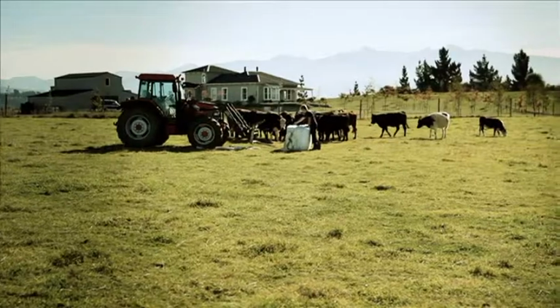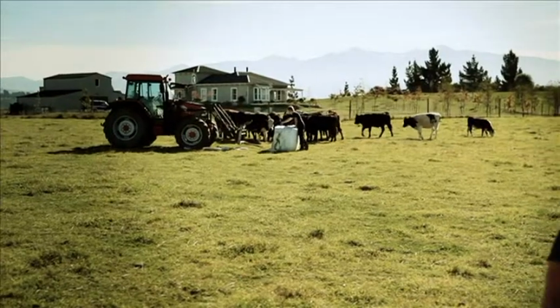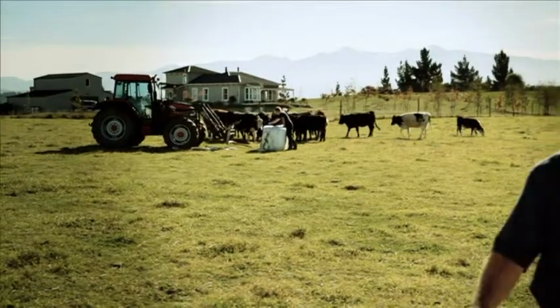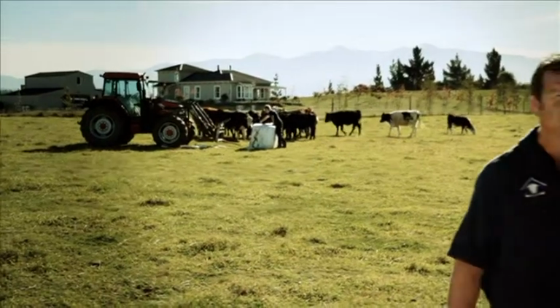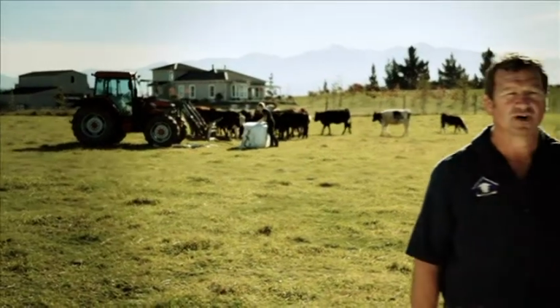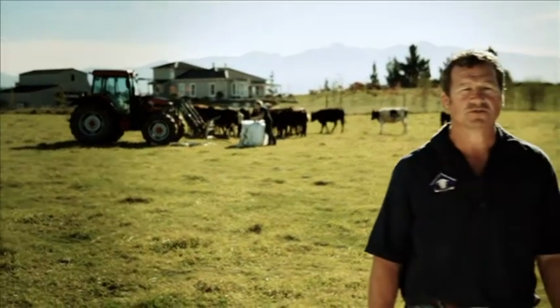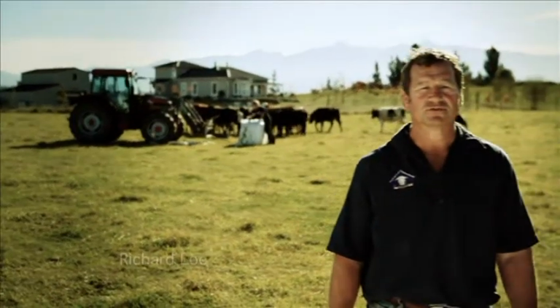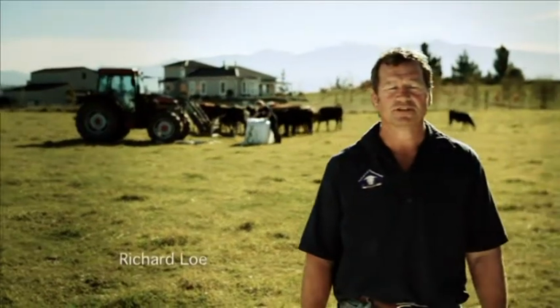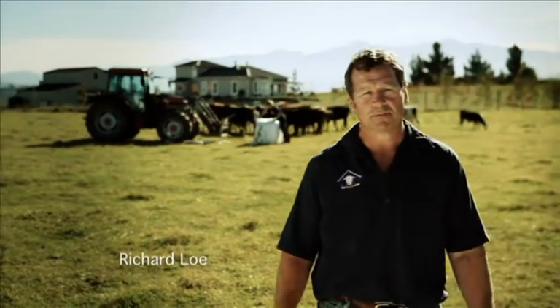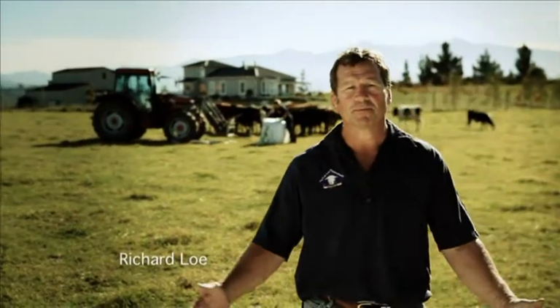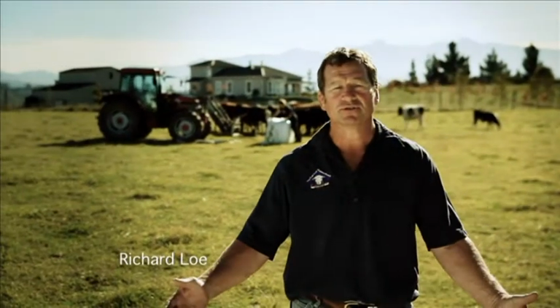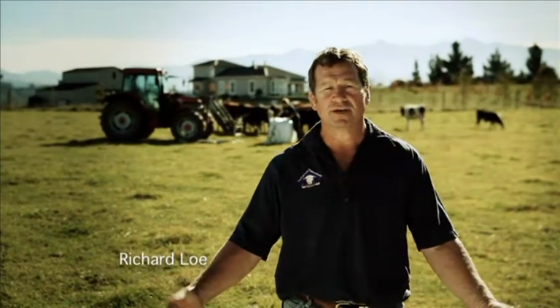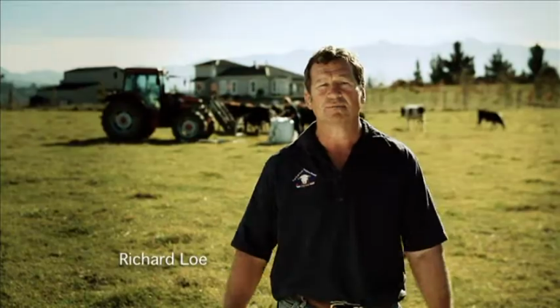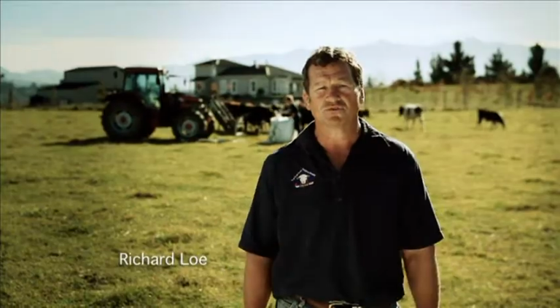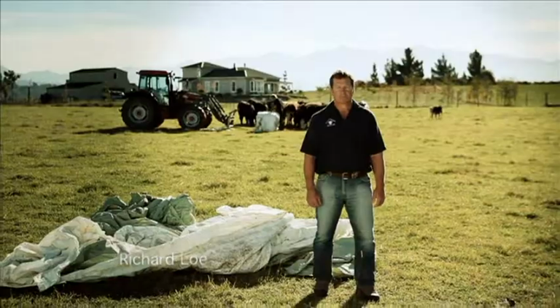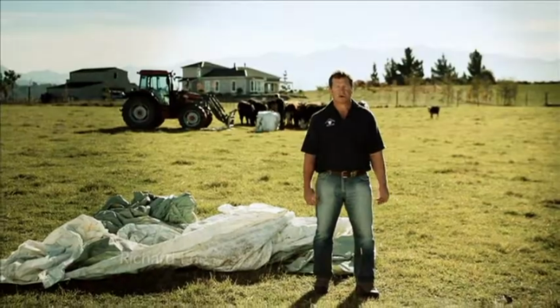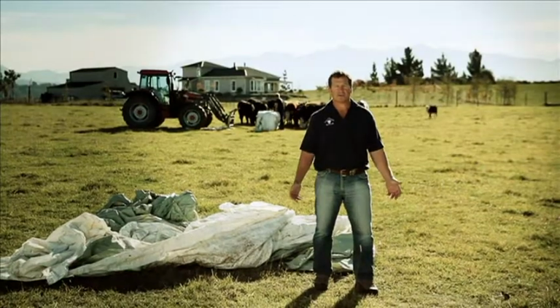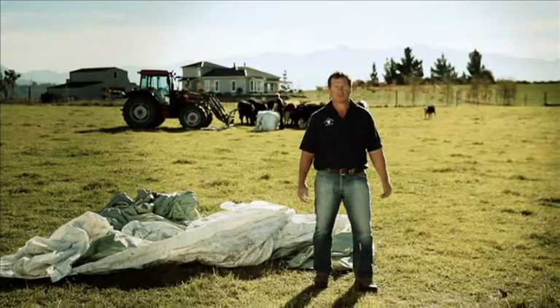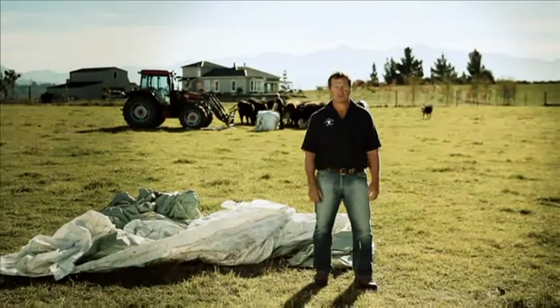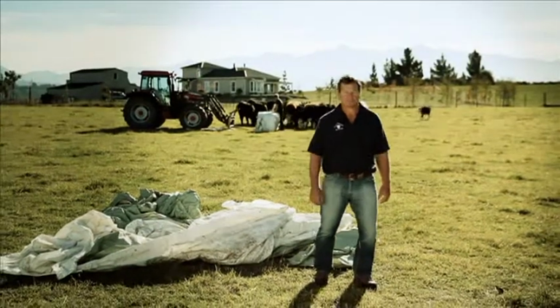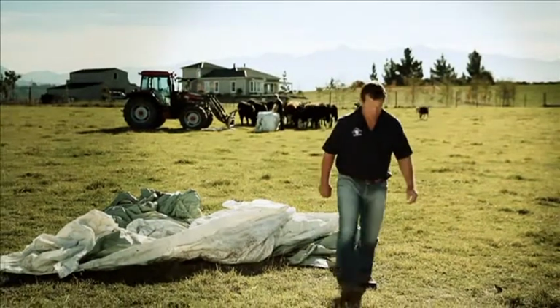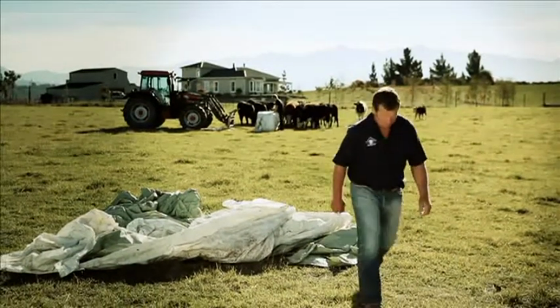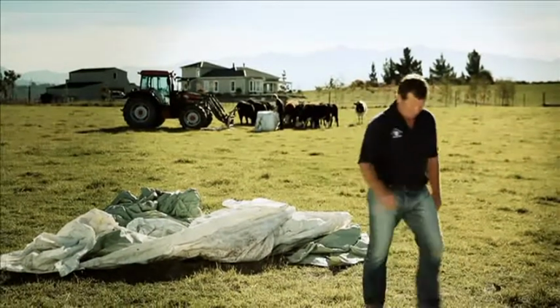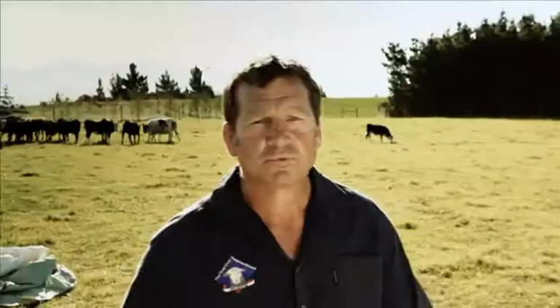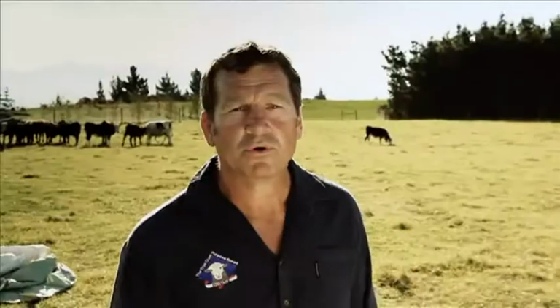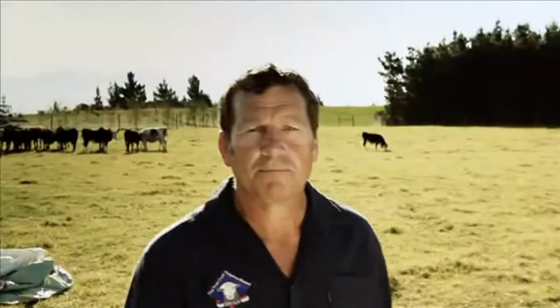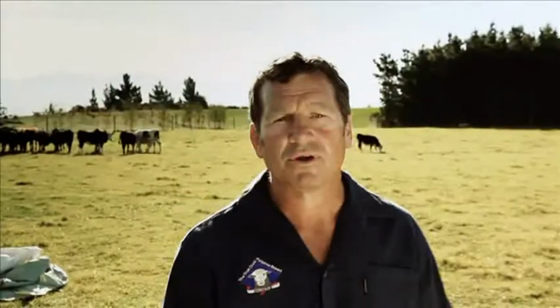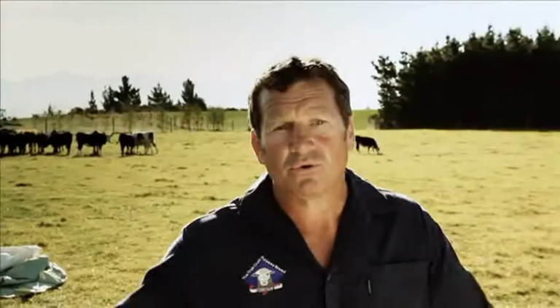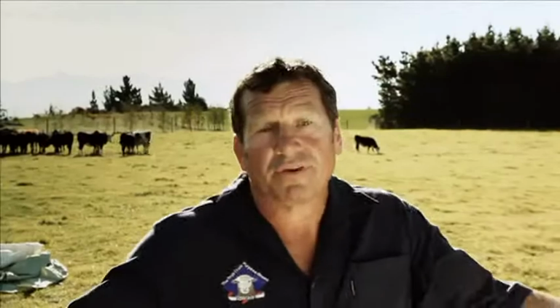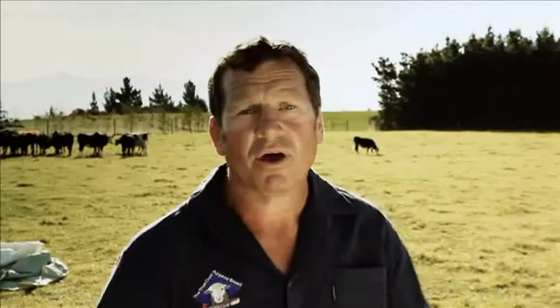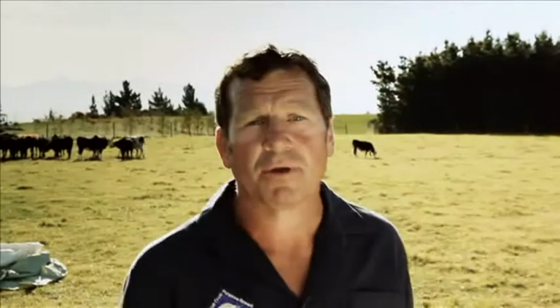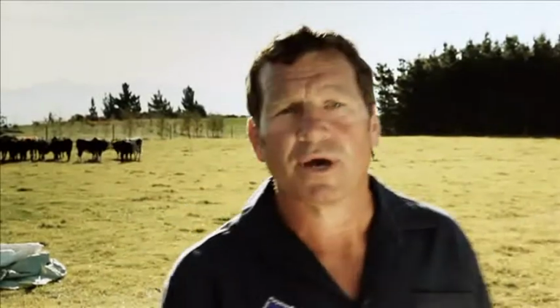Over the winter you could use hundreds of bales like this. The problem is you end up with a stinking pile of these to deal with. Till now most would burn, bury, or even hope it blows away.